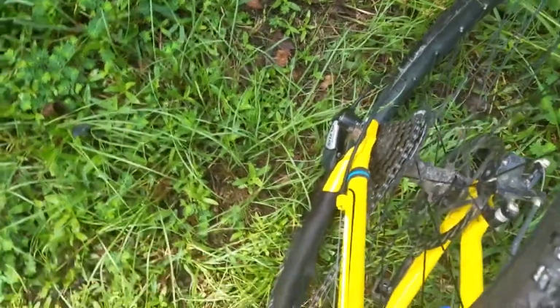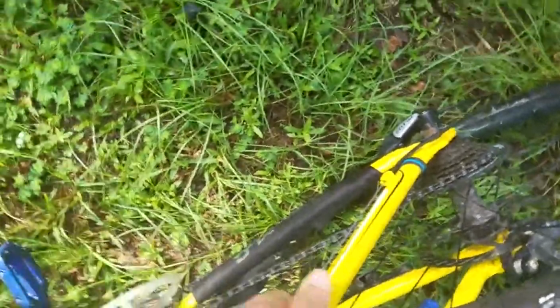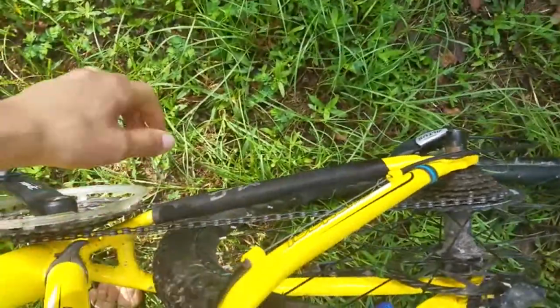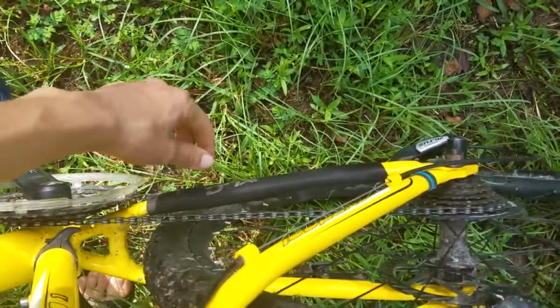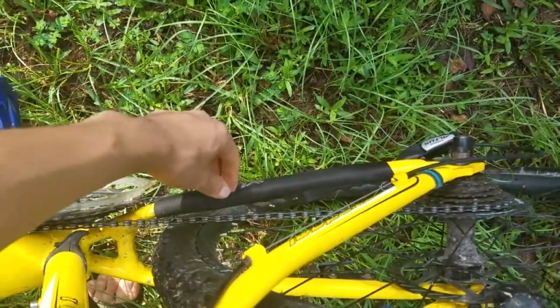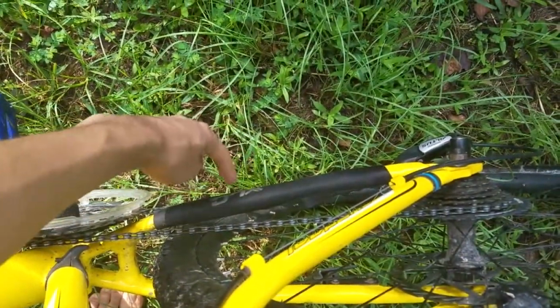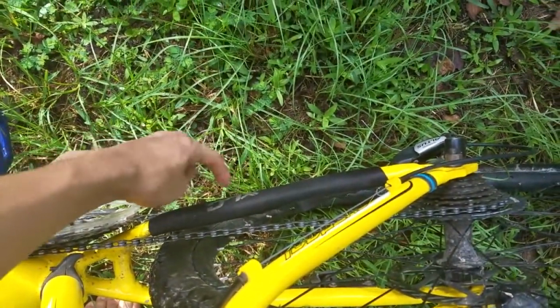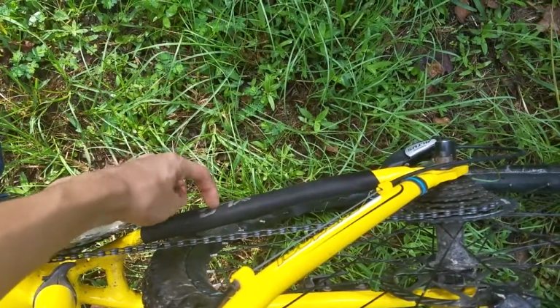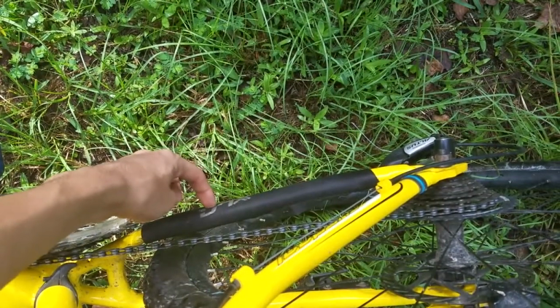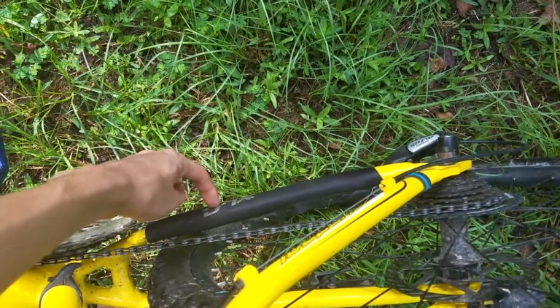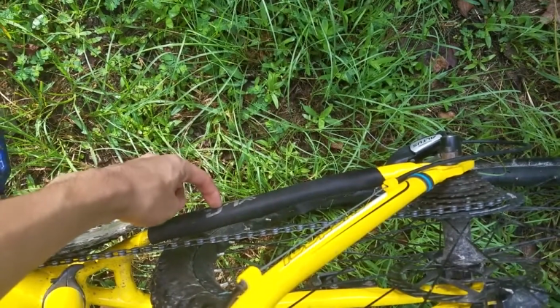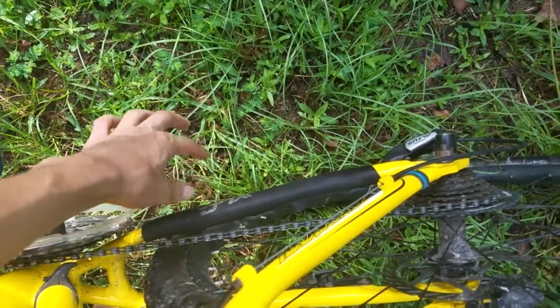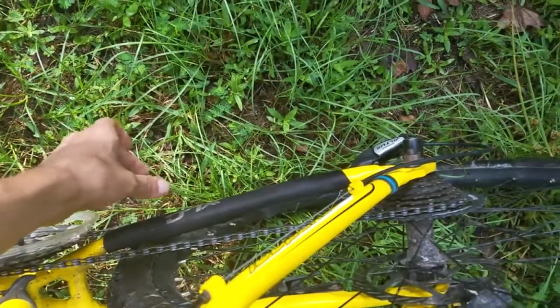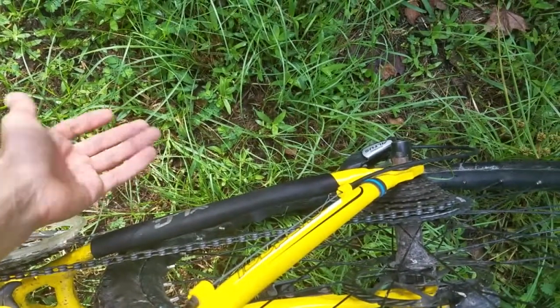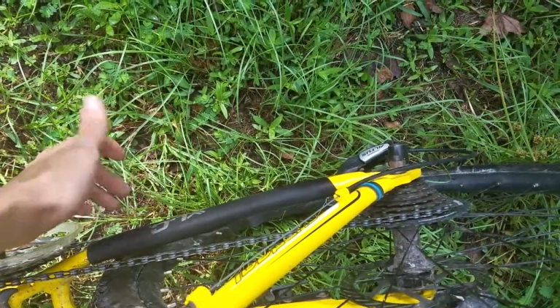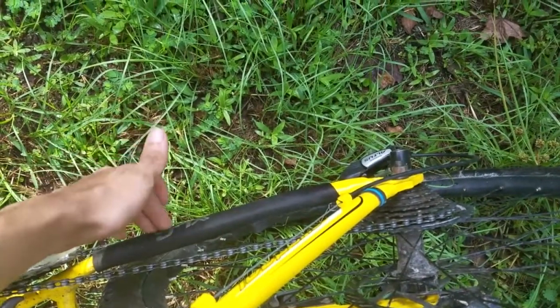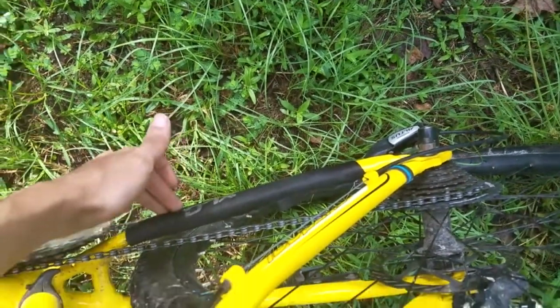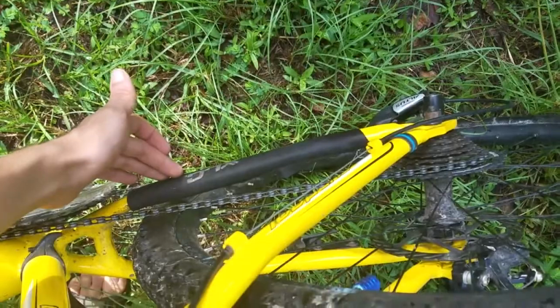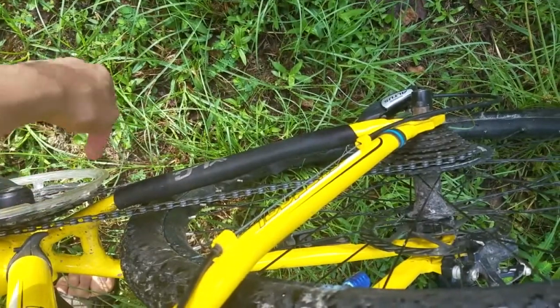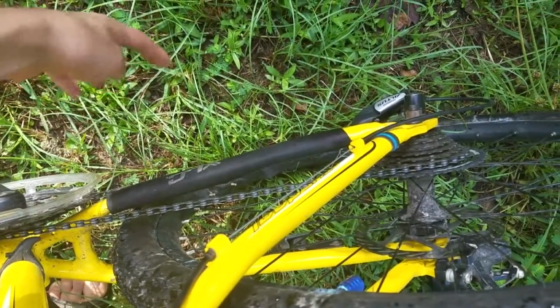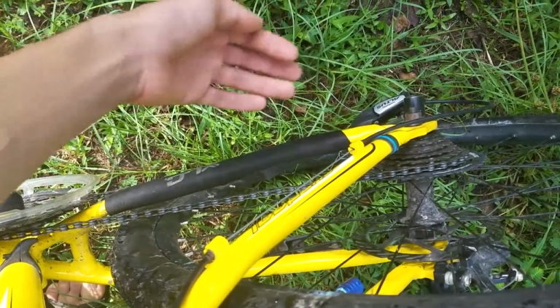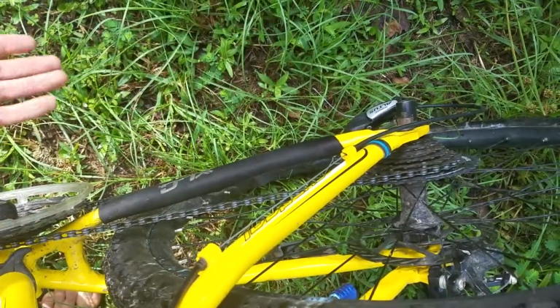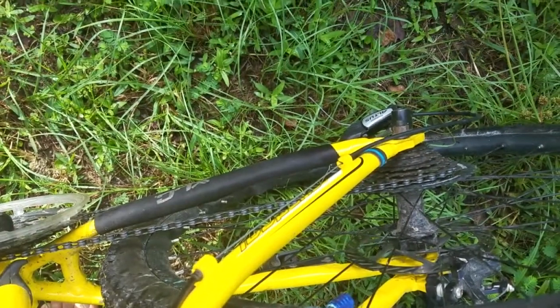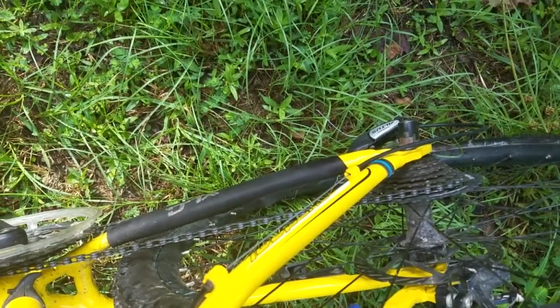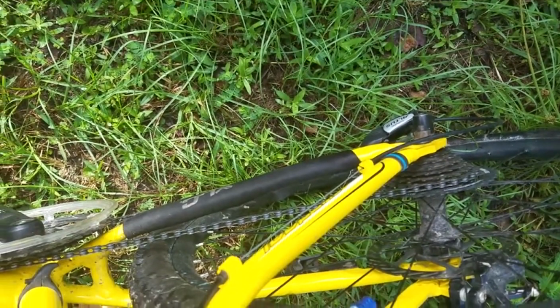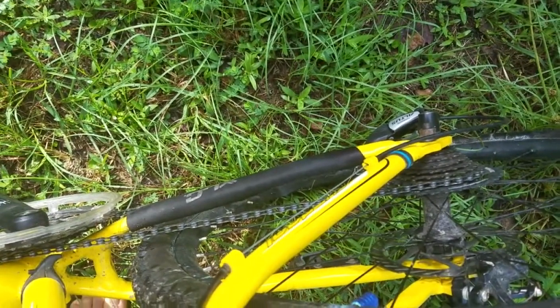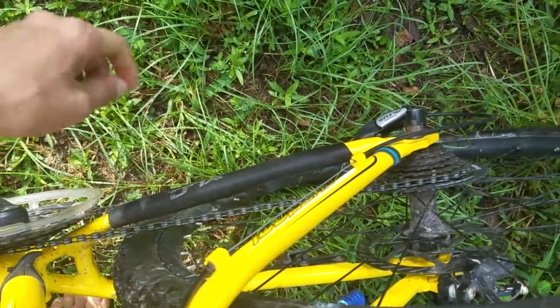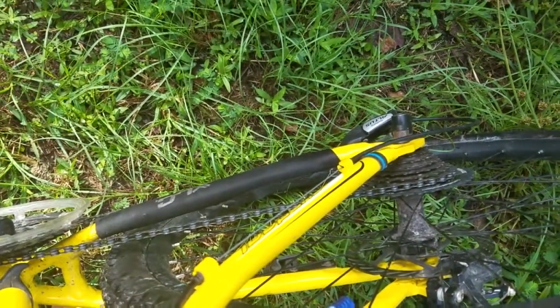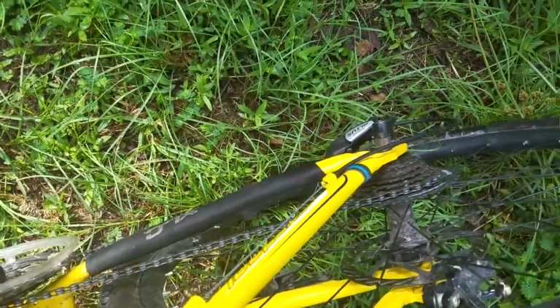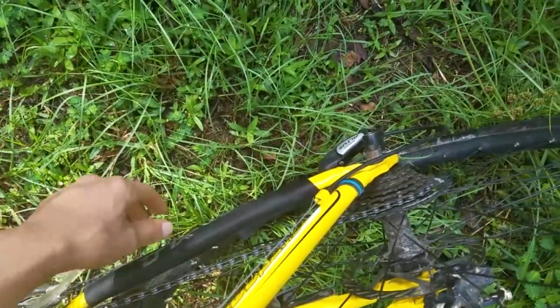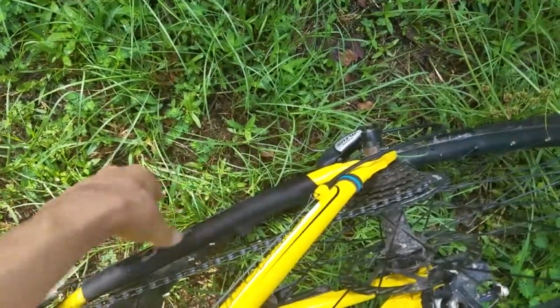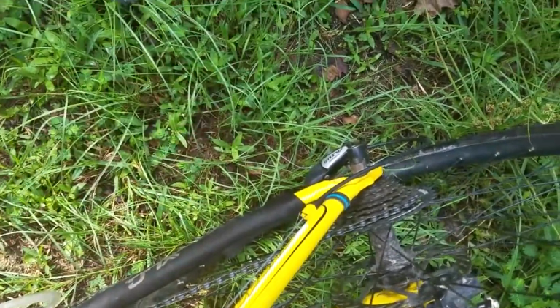I also got a chainstay protector — it's a neoprene one. I don't really recommend this though. I'd recommend just wrapping it in inner tube instead. It actually looks better in my opinion and it's more durable, because this one slides all over the place.